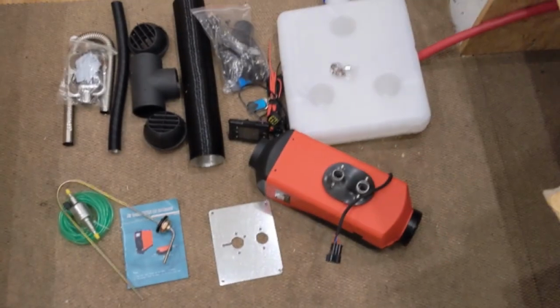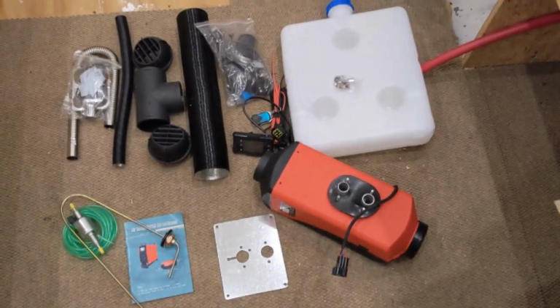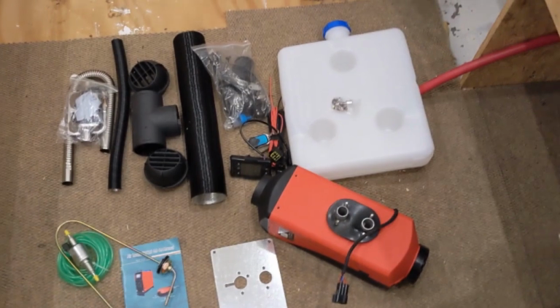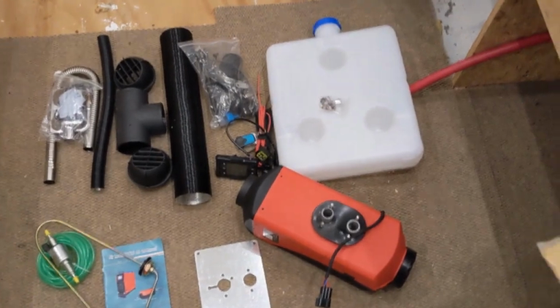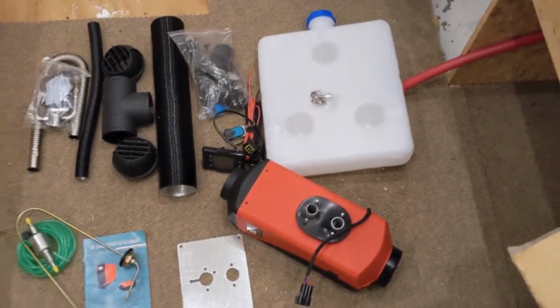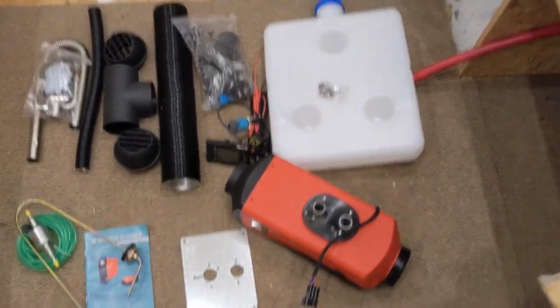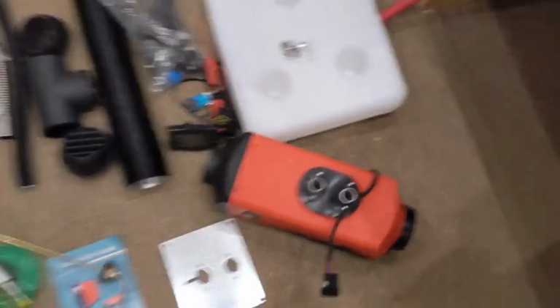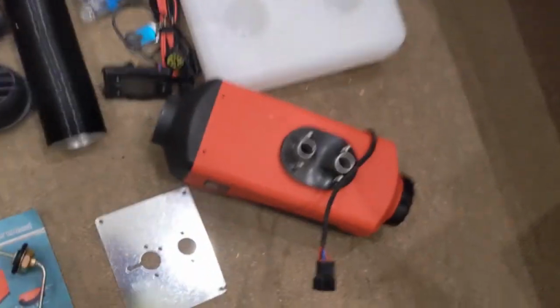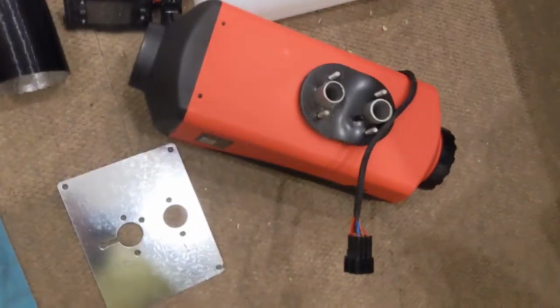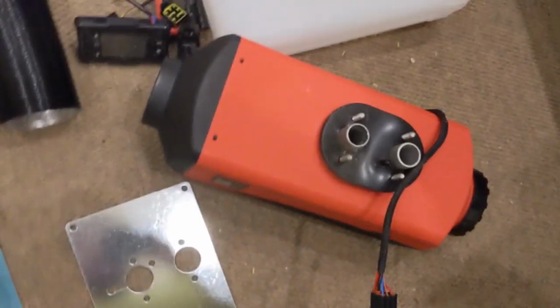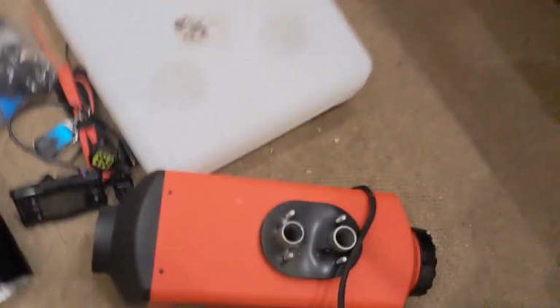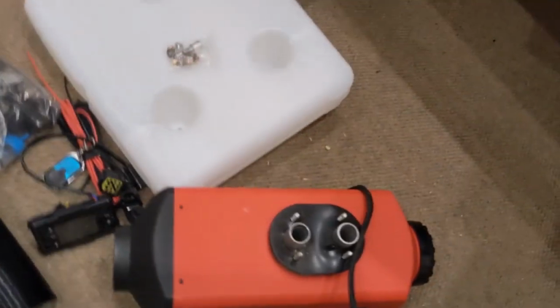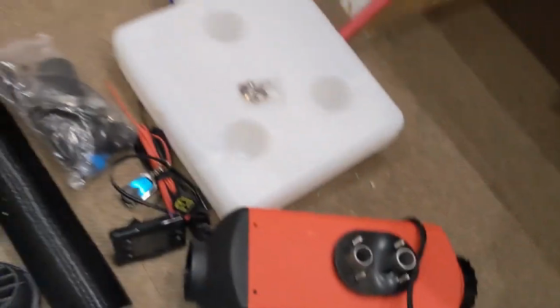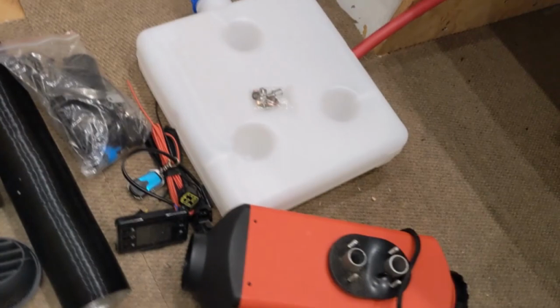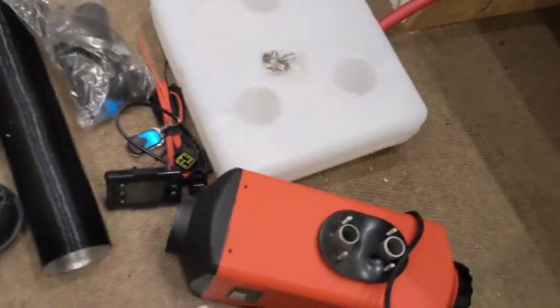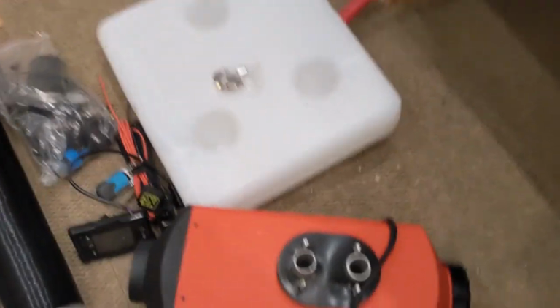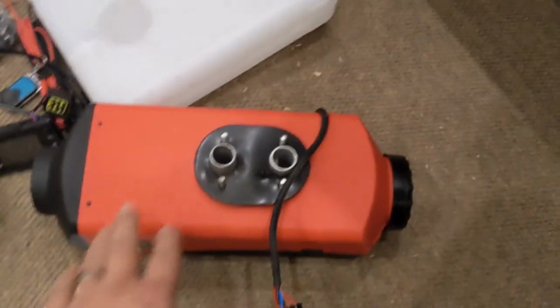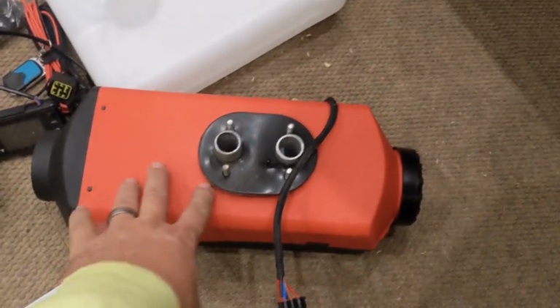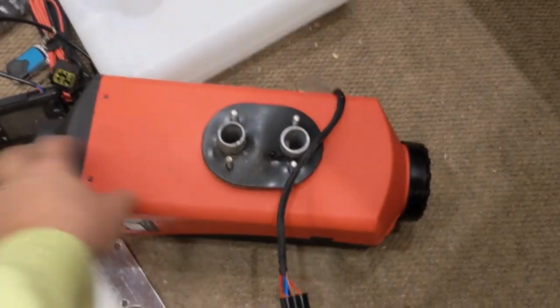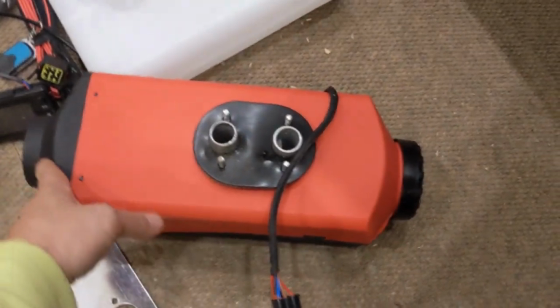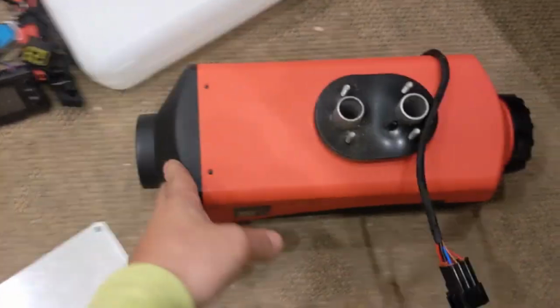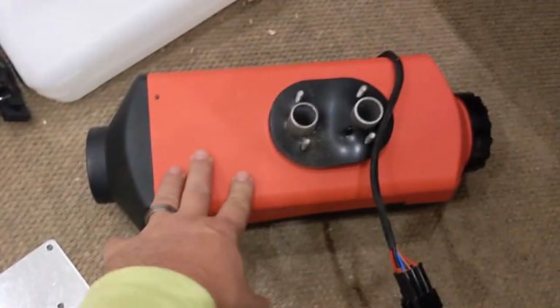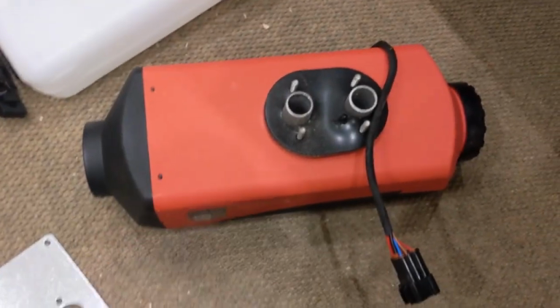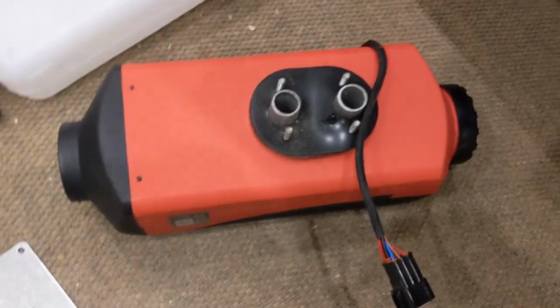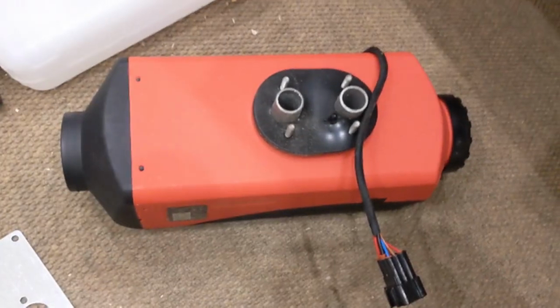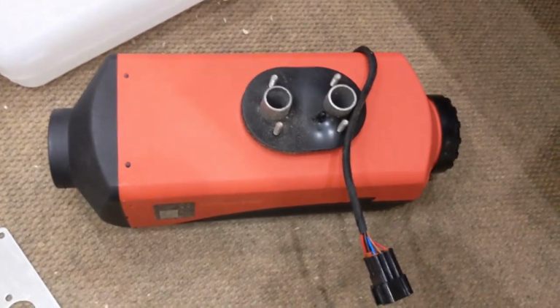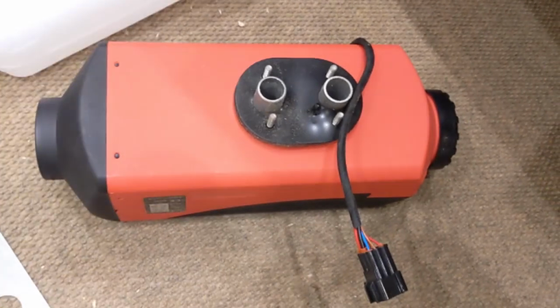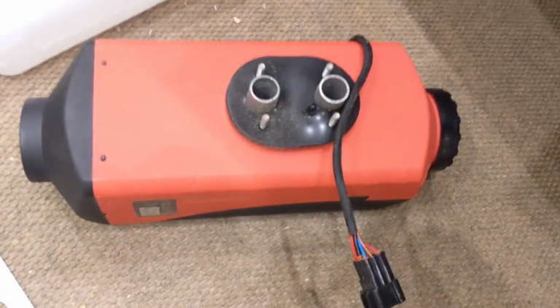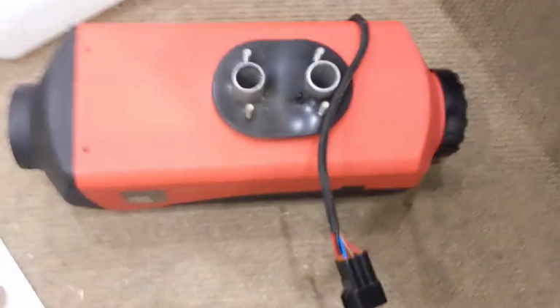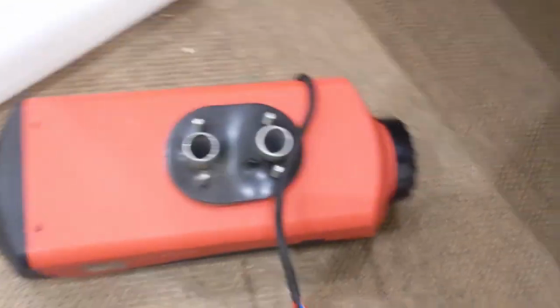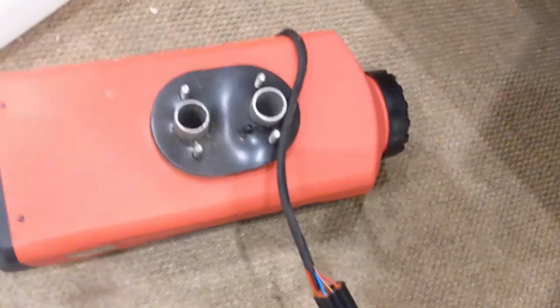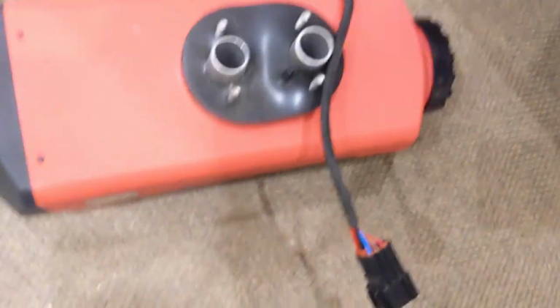Here's what comes with the diesel heater kit I bought off Amazon. This is a Chinese diesel heater, it was about a hundred some bucks. We have the heater unit itself — I believe this is five kilowatt as far as the output, might be eight. I'd have to look at the manual.